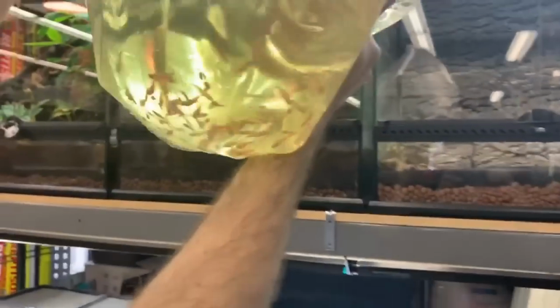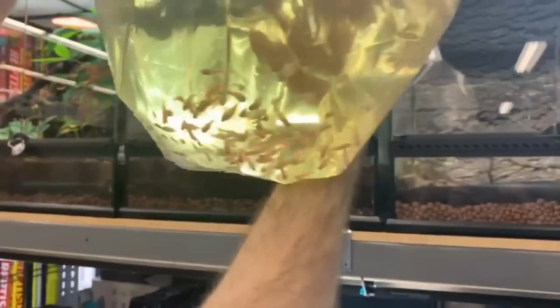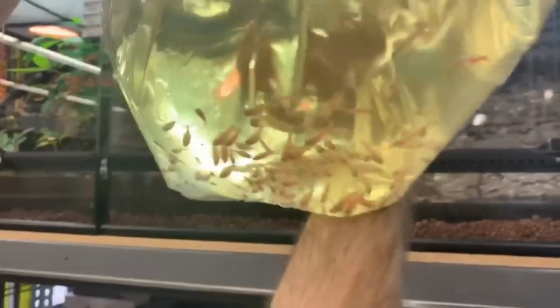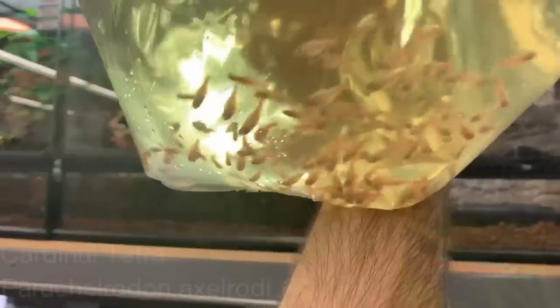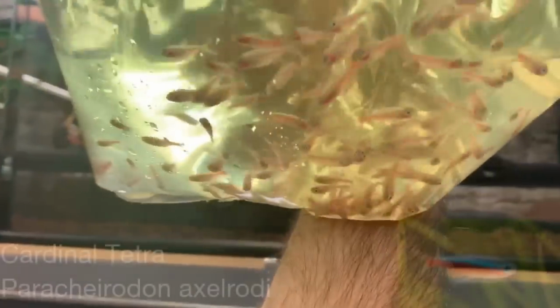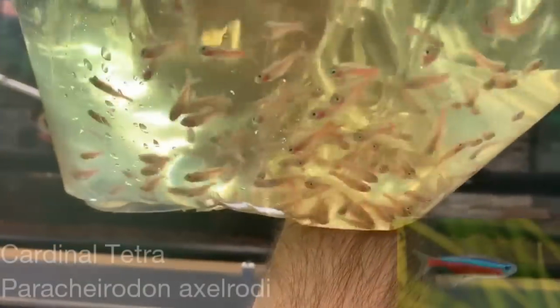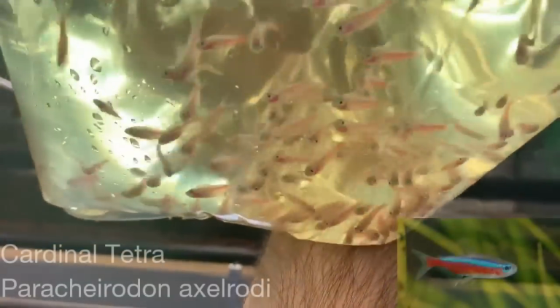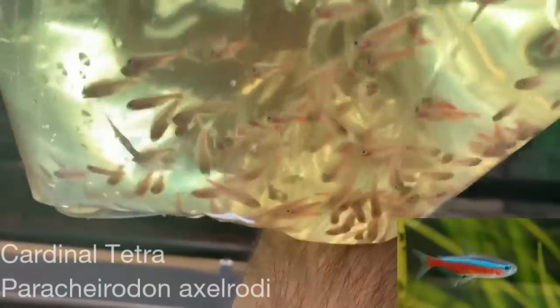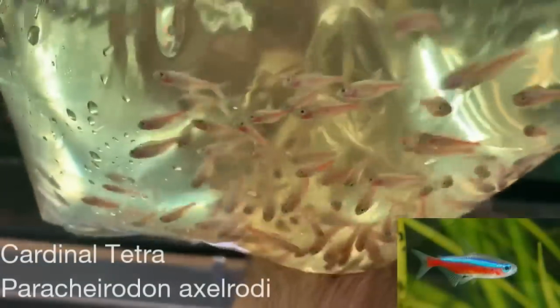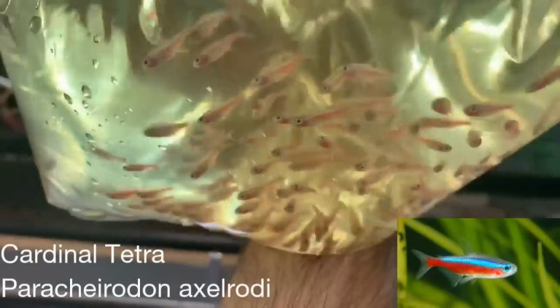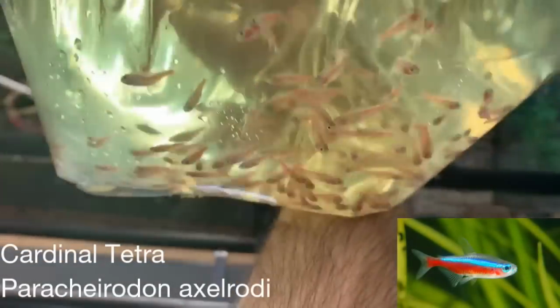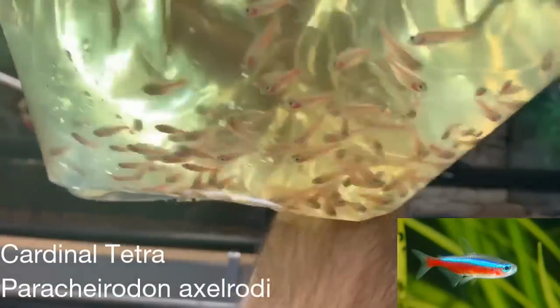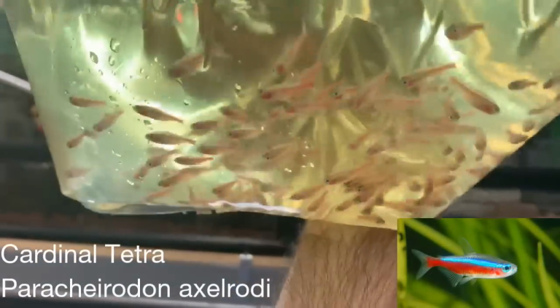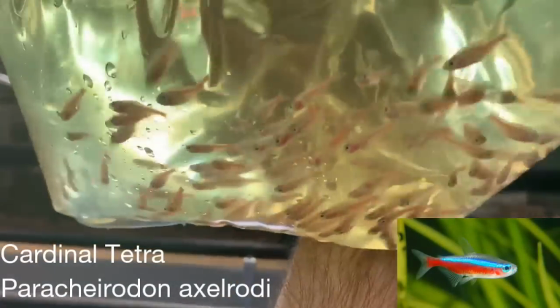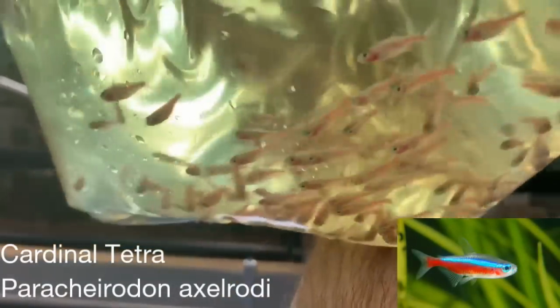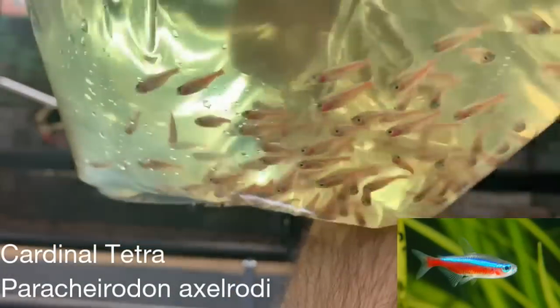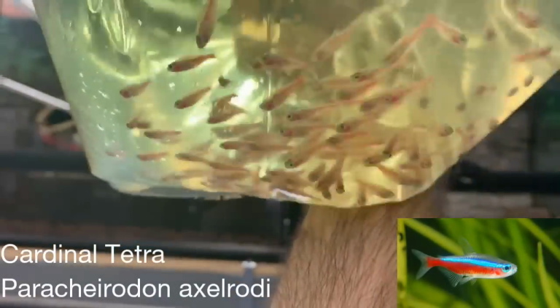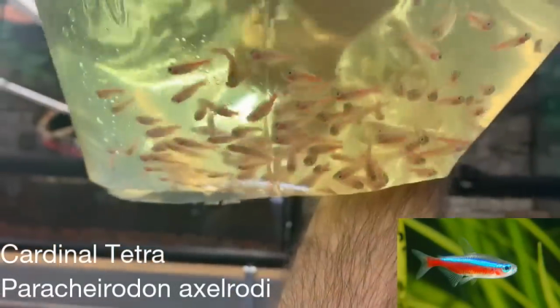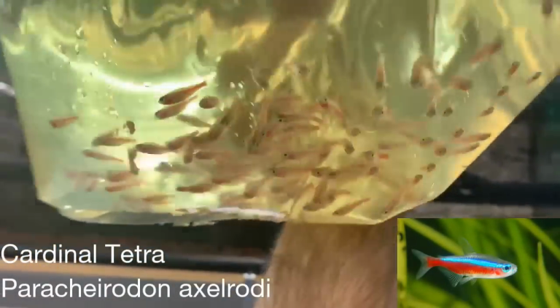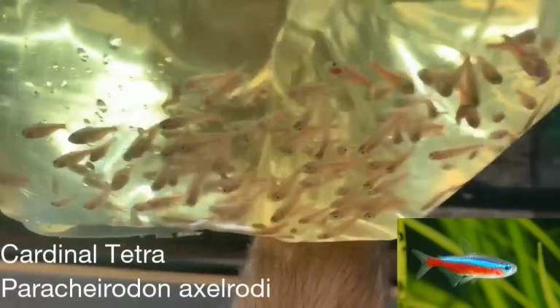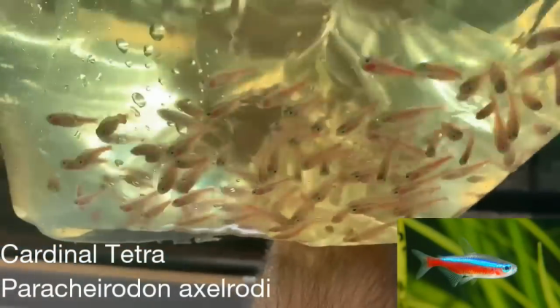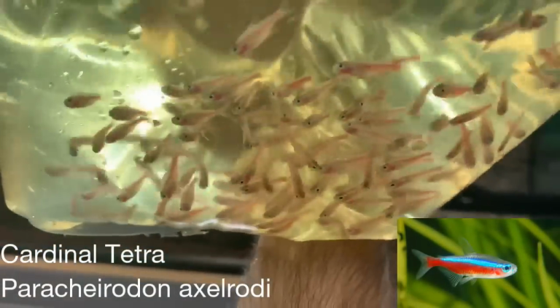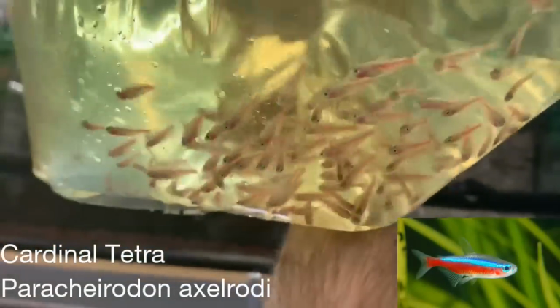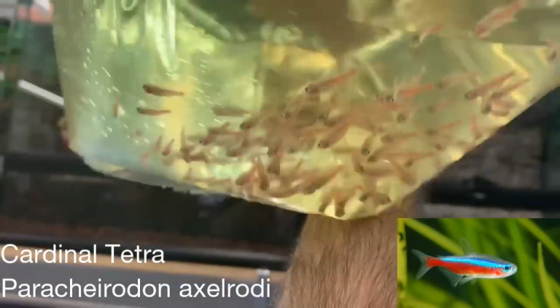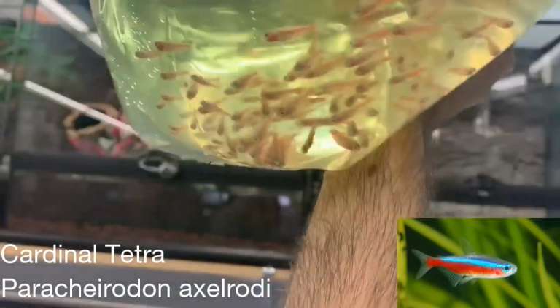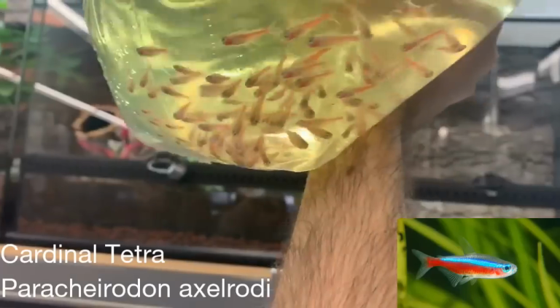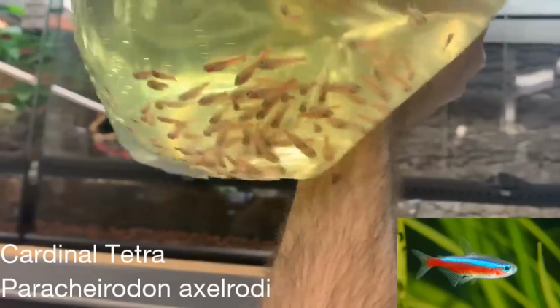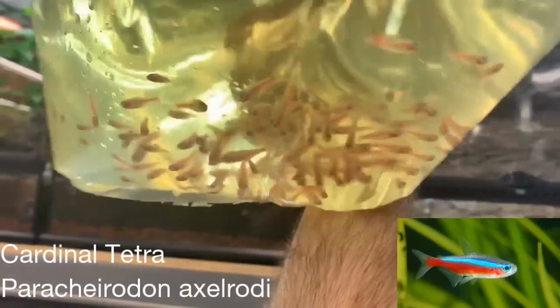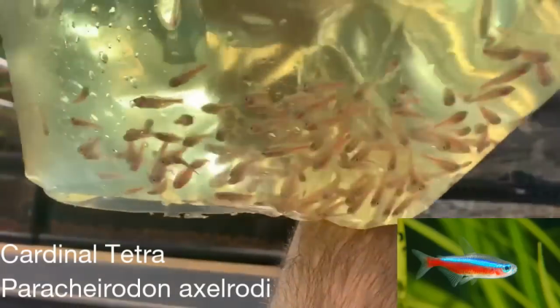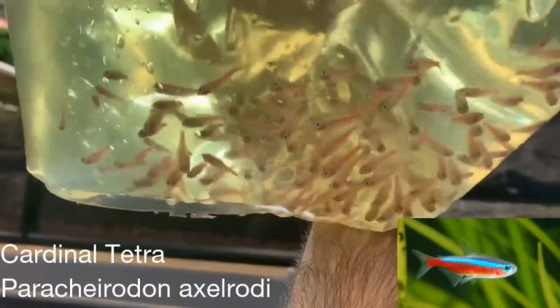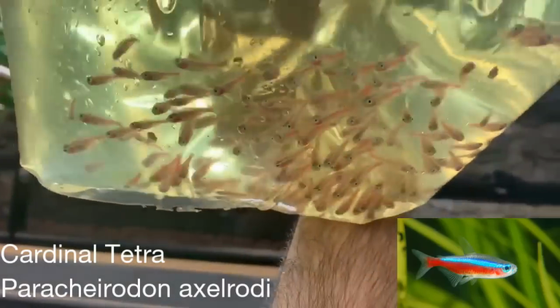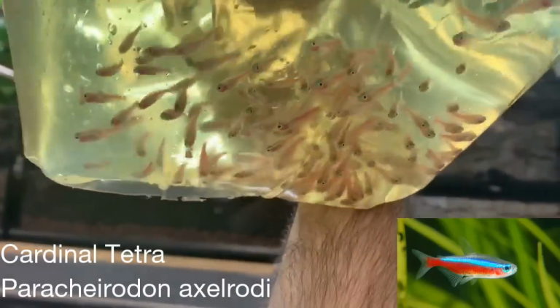These are just more cardinal tetras — pretty small ones, but we sell out of these super fast. We usually can't keep up with the demand, so it's good to get some more. Another couple hundred in here.